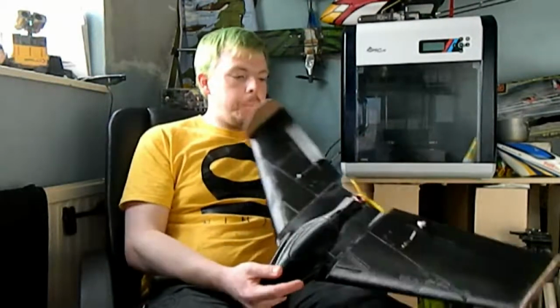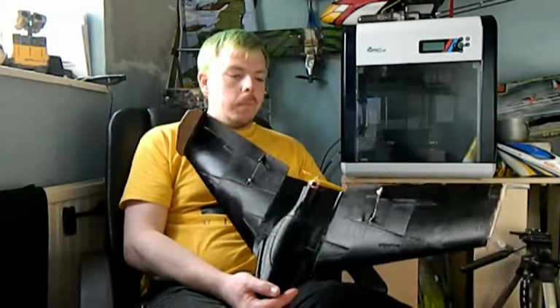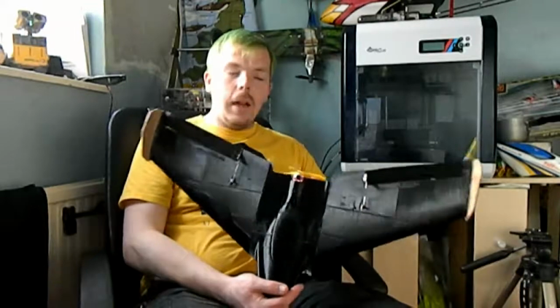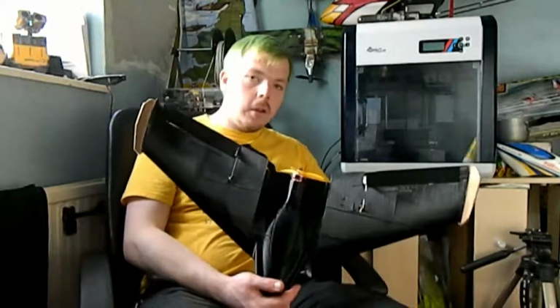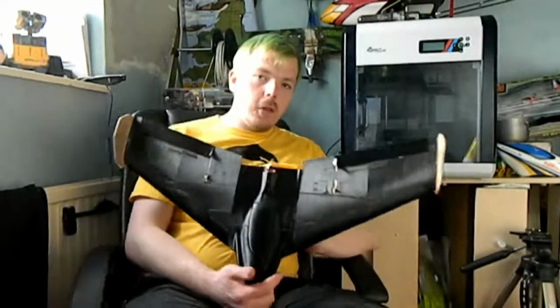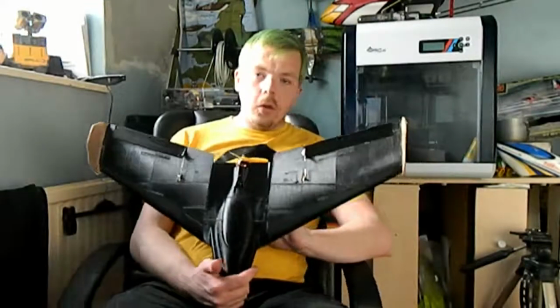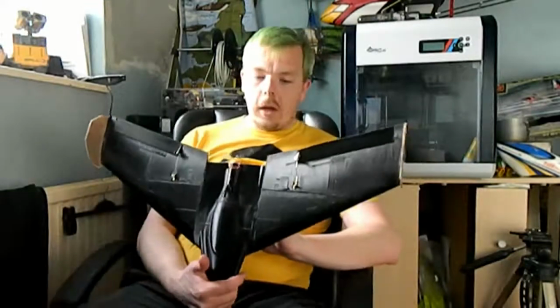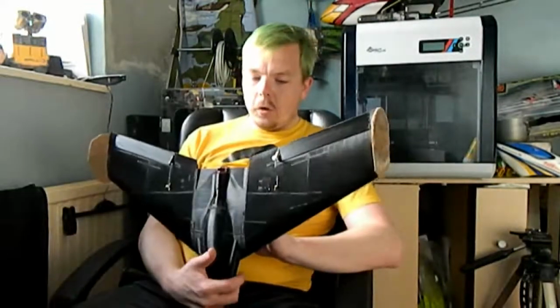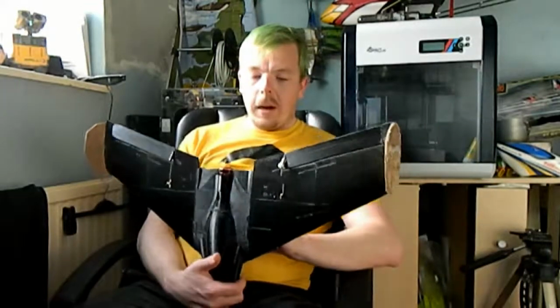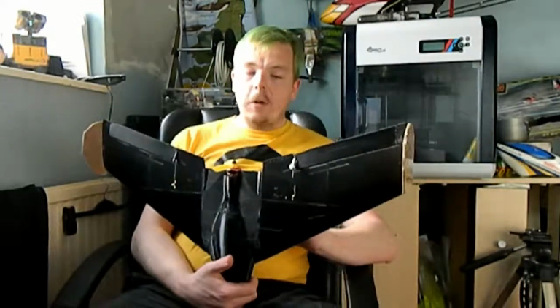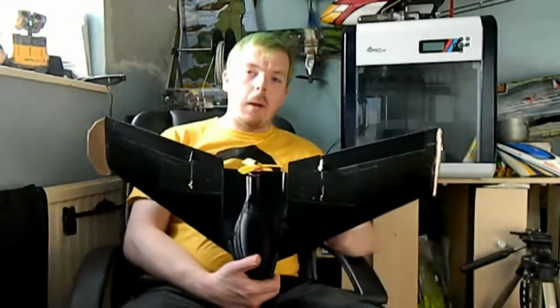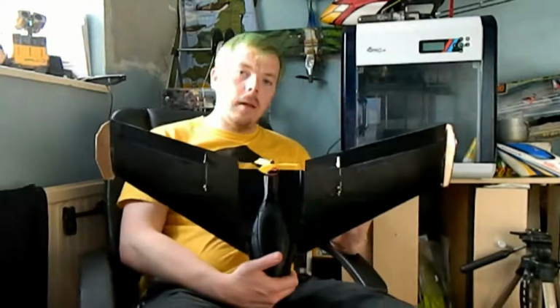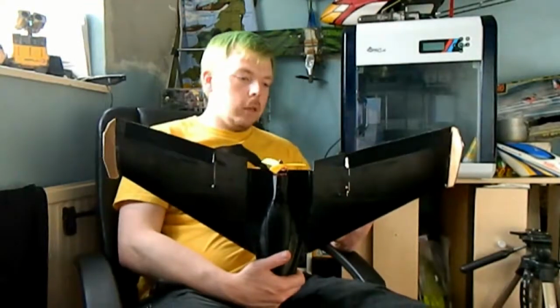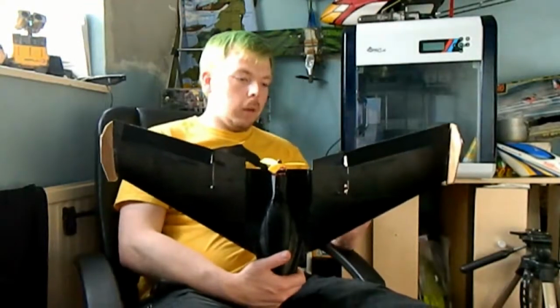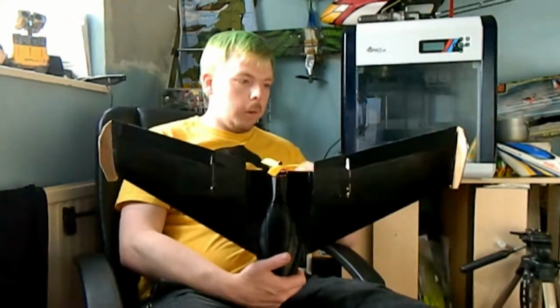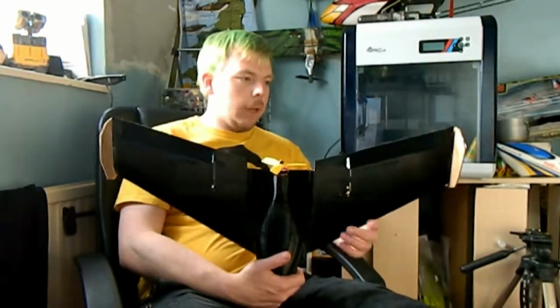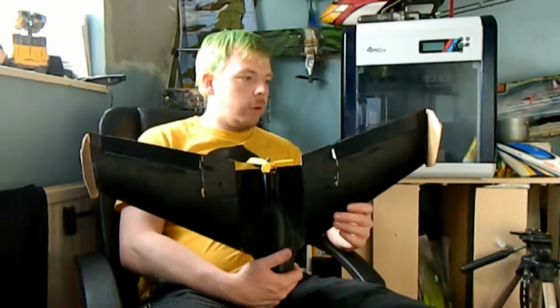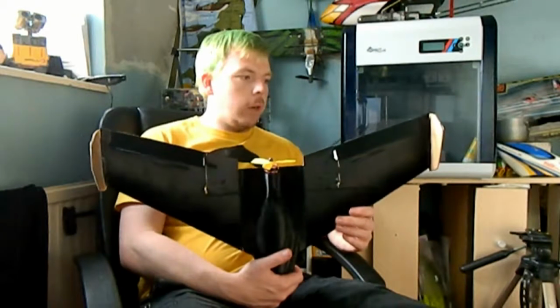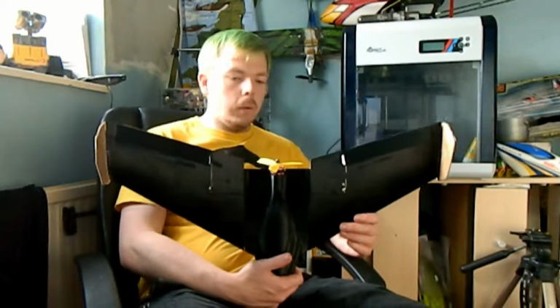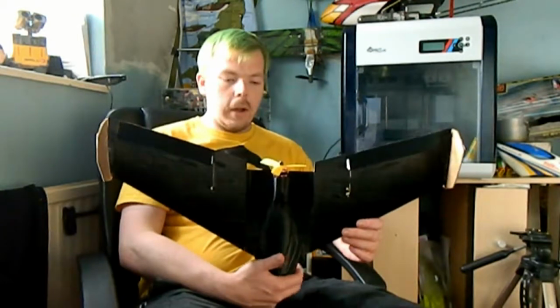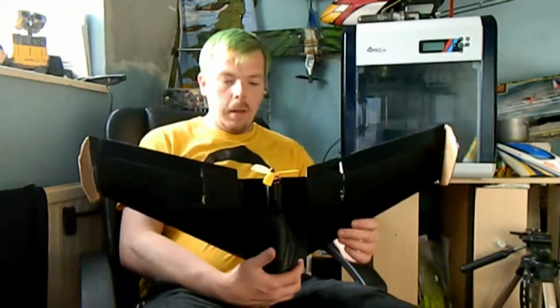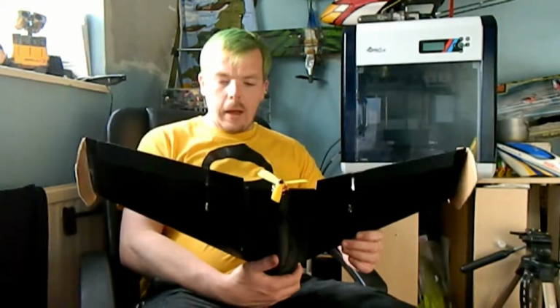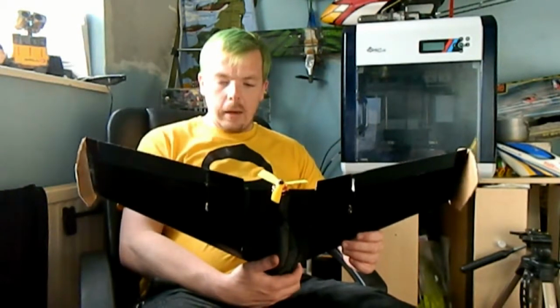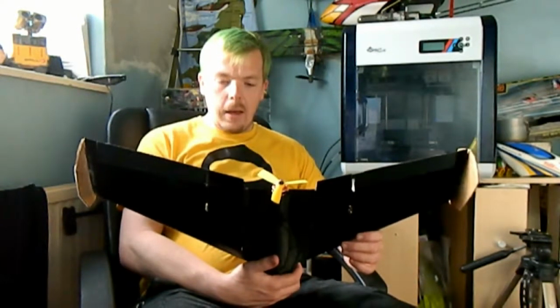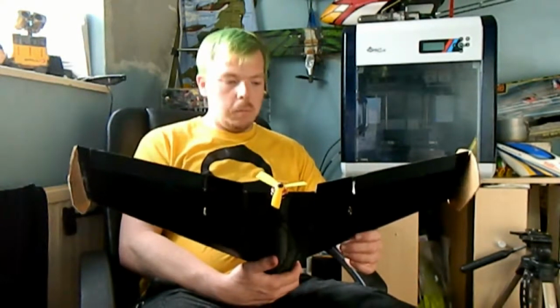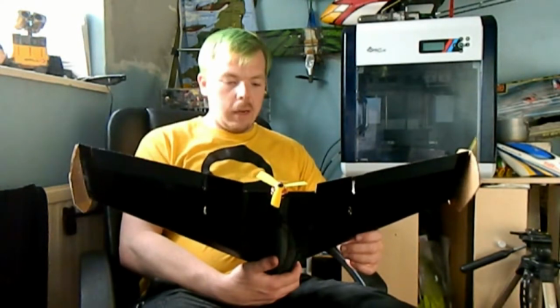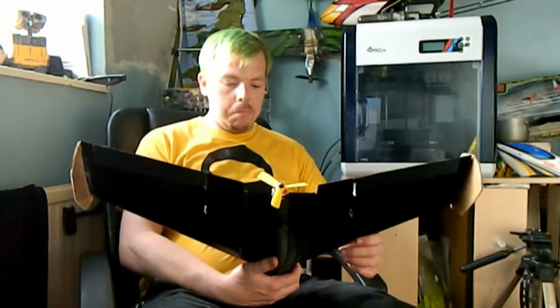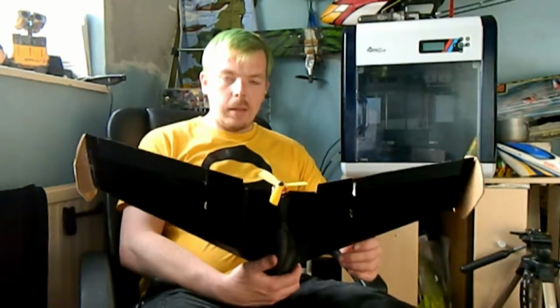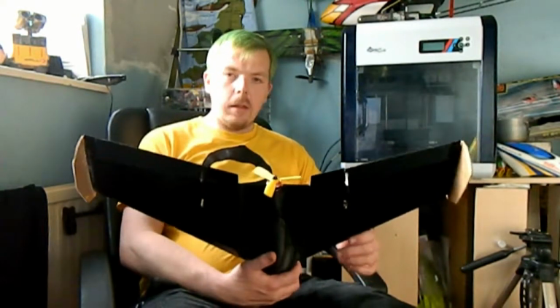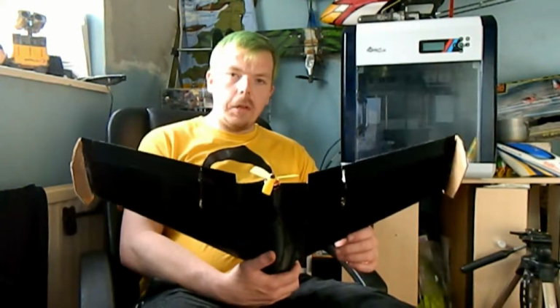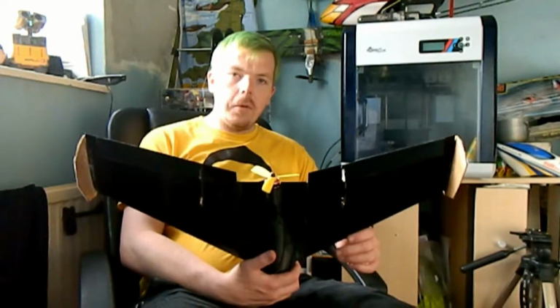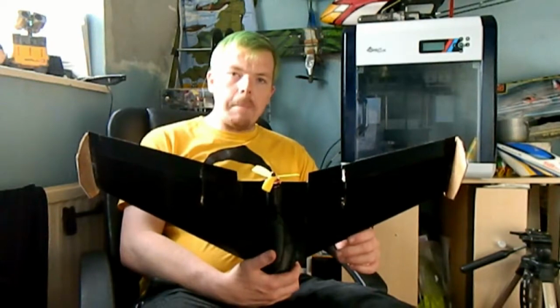These winglets are just made out of two pieces of cardboard and some acetate, and they're nice and stiff. The electronics have been sourced to me by Electric Wingman — I'll put a link in the description where you can go and find him. Basically, let's take it to the field and go for a flight.